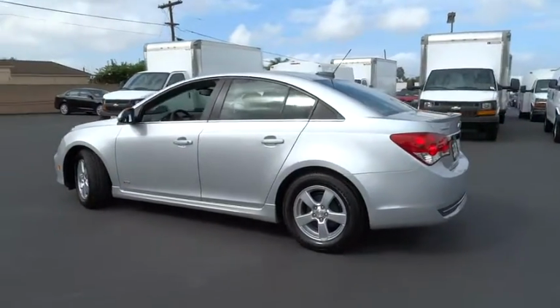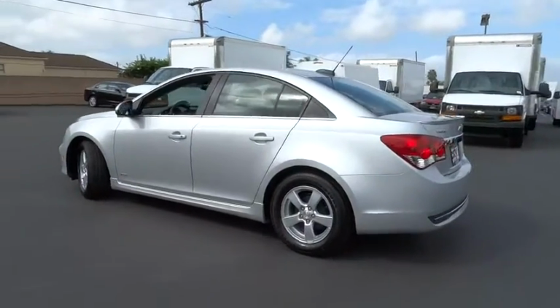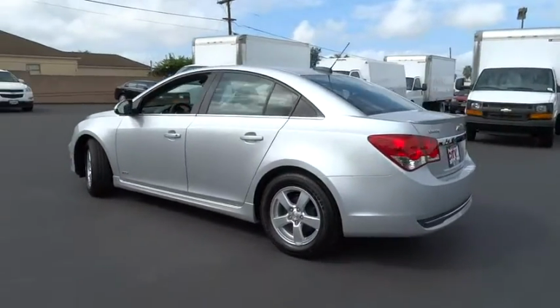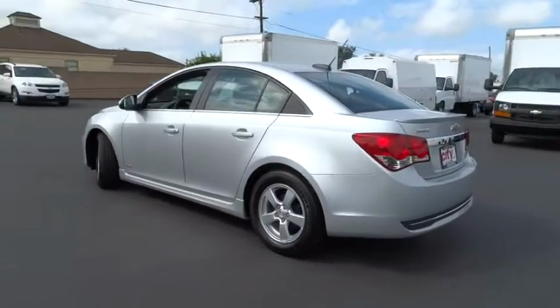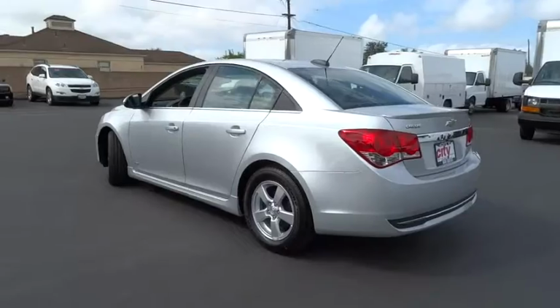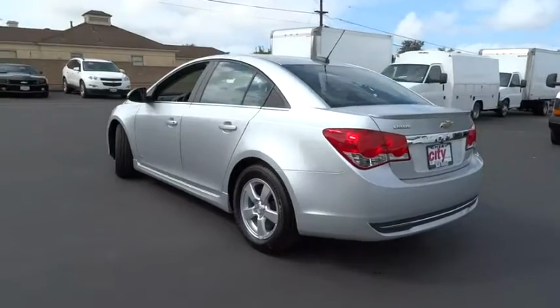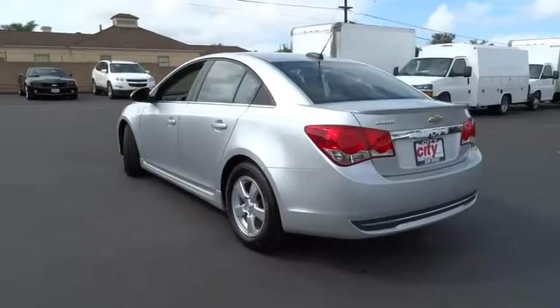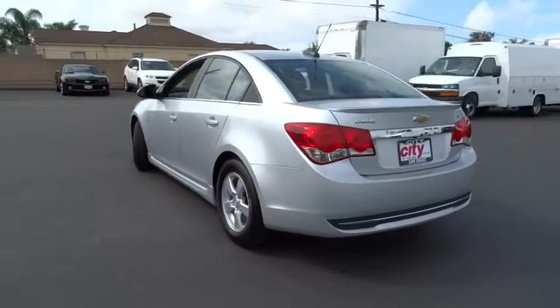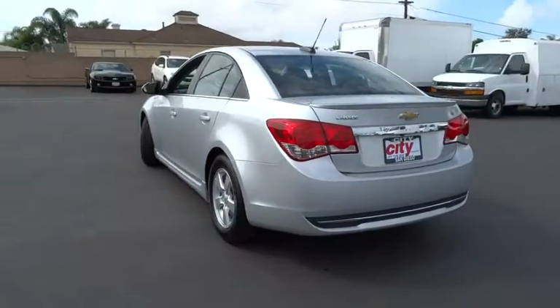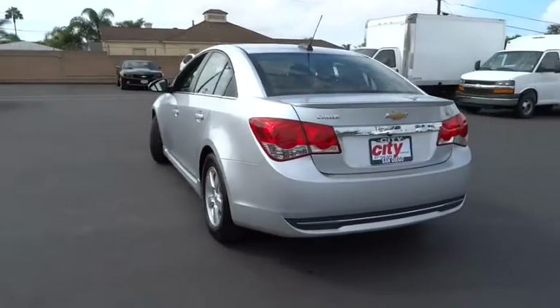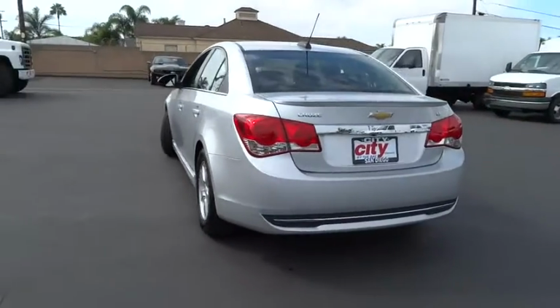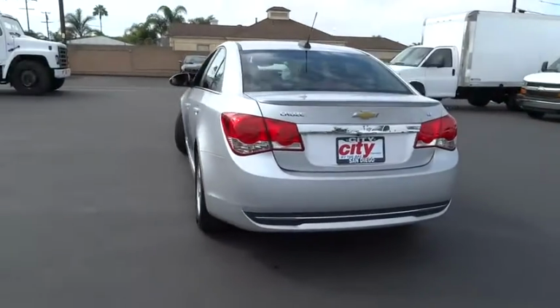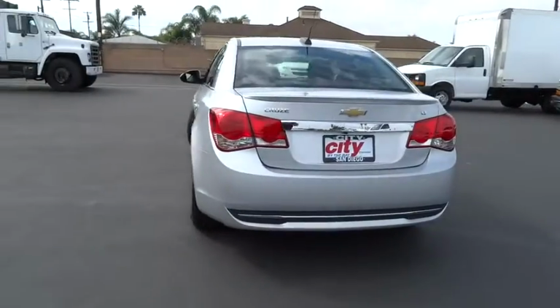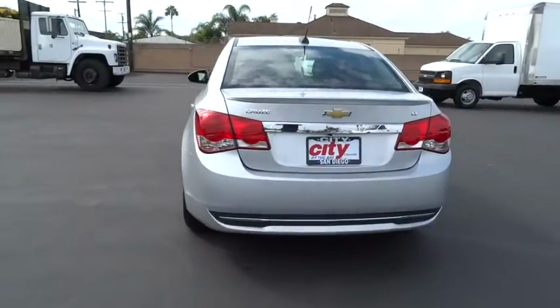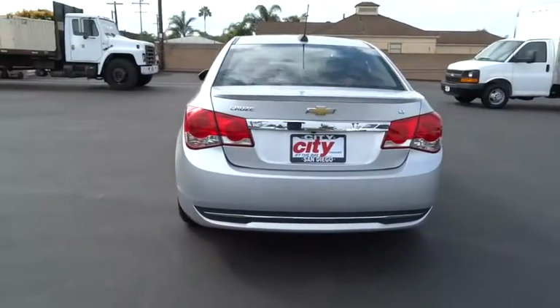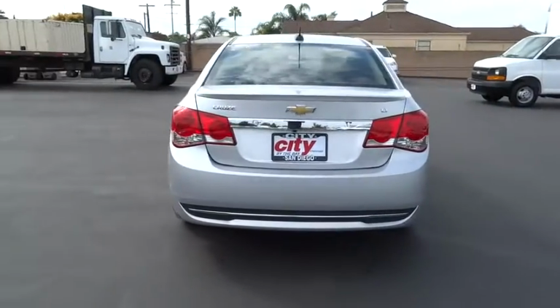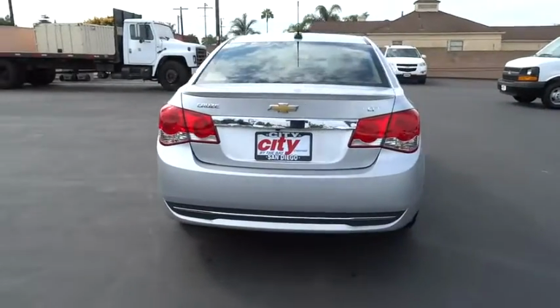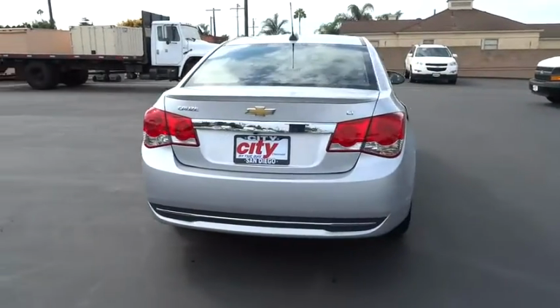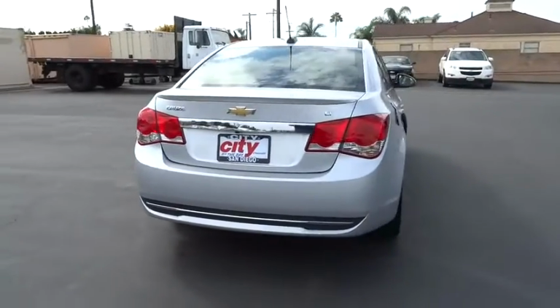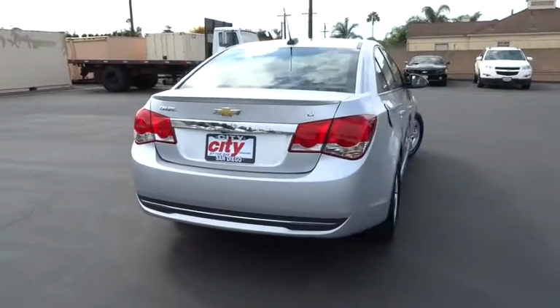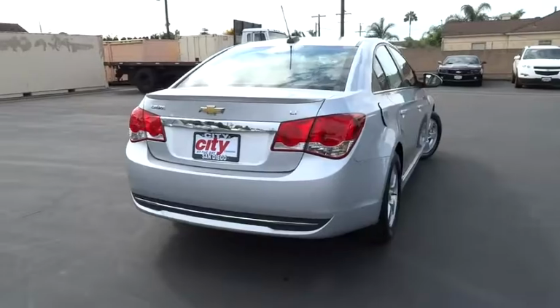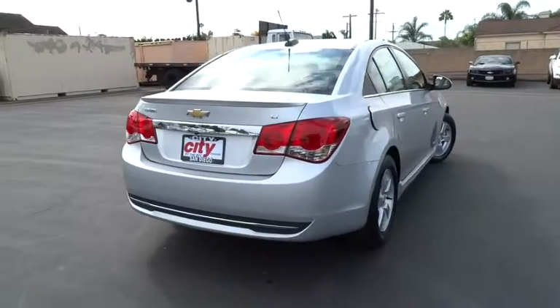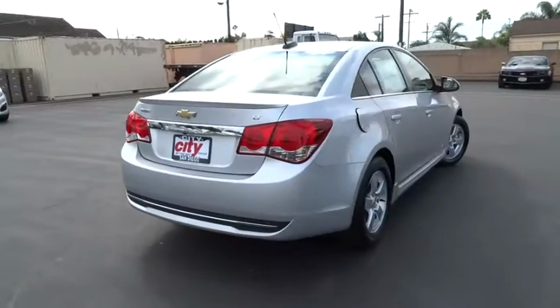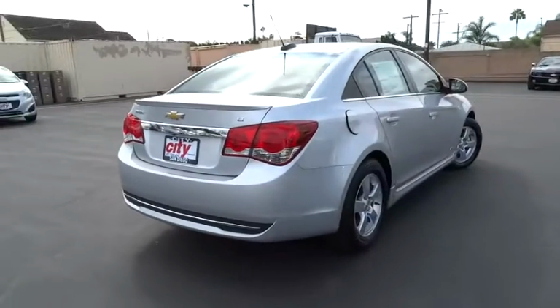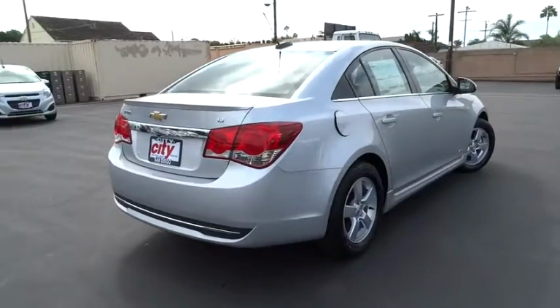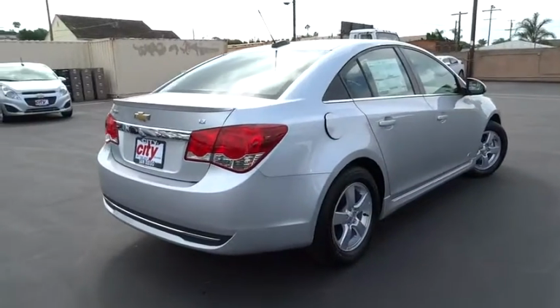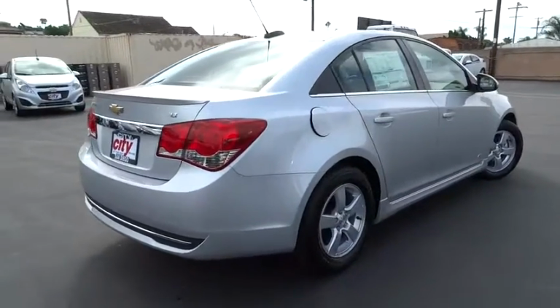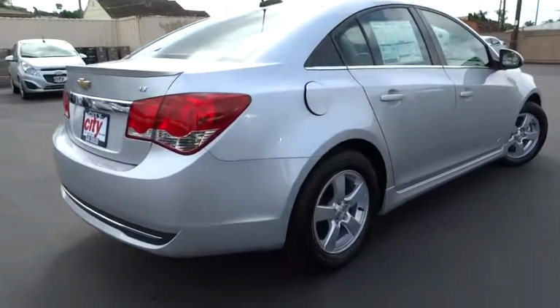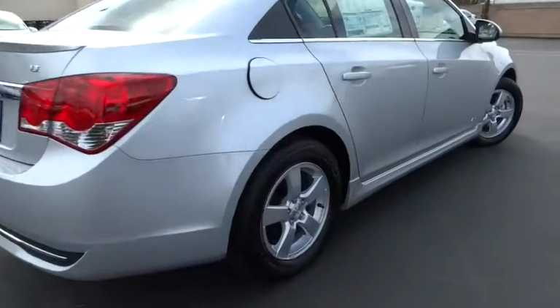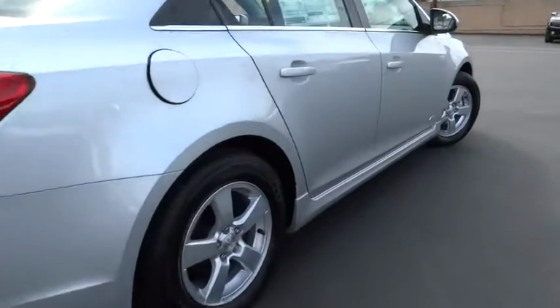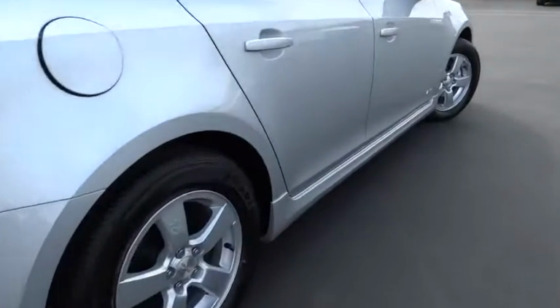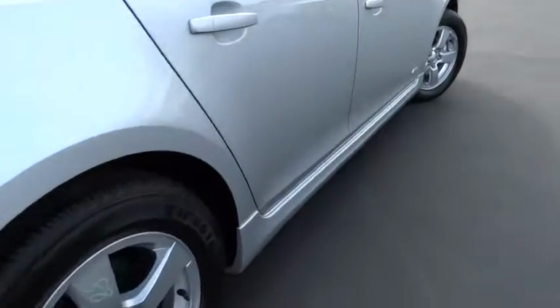Stability control, steering wheel audio controls, traction control, keyless entry, anti-lock braking system, Bluetooth, driver airbag, power steering.